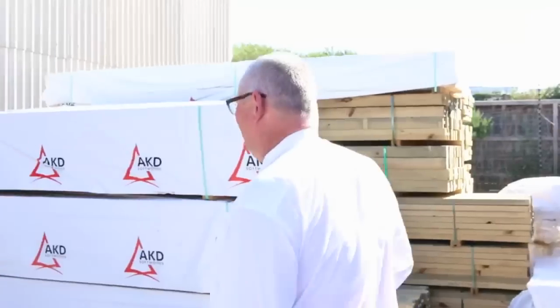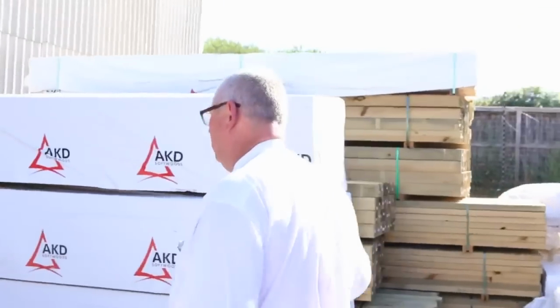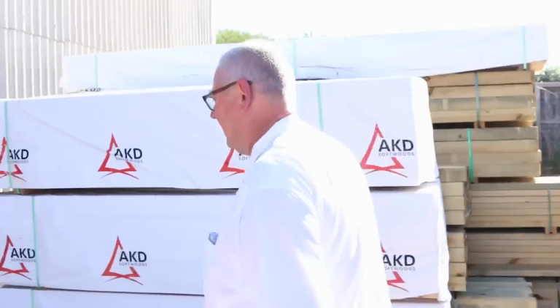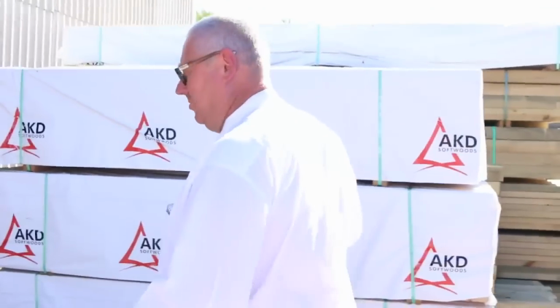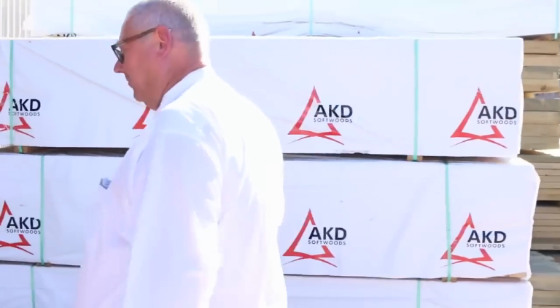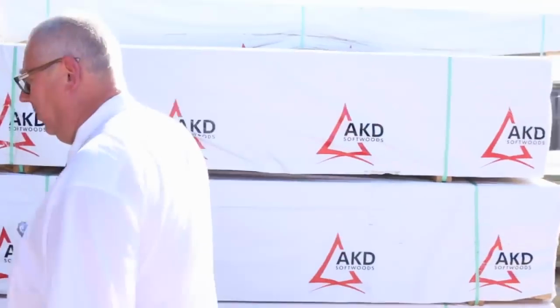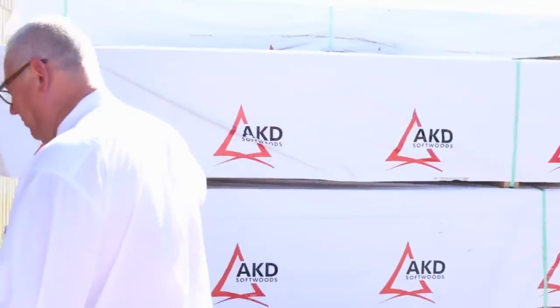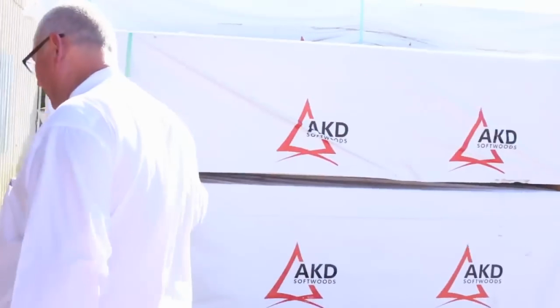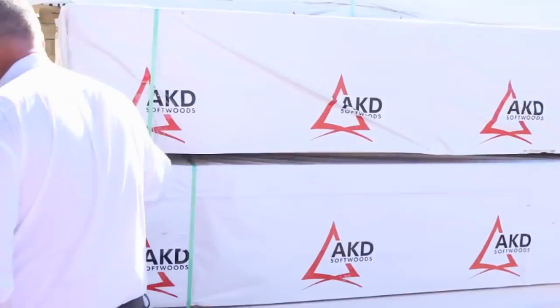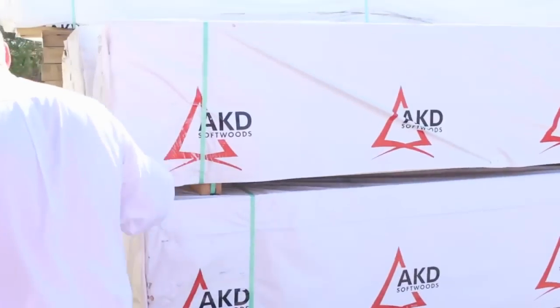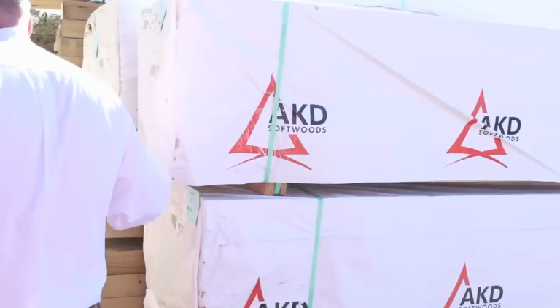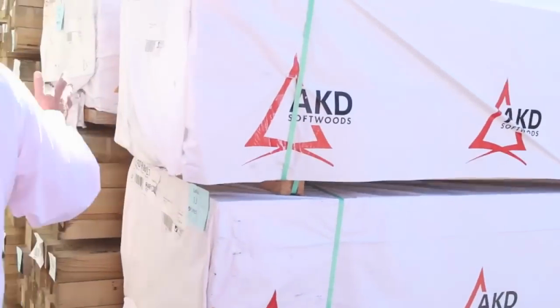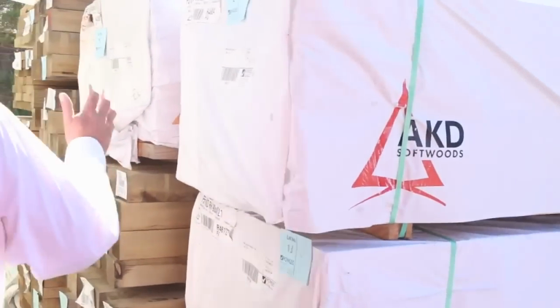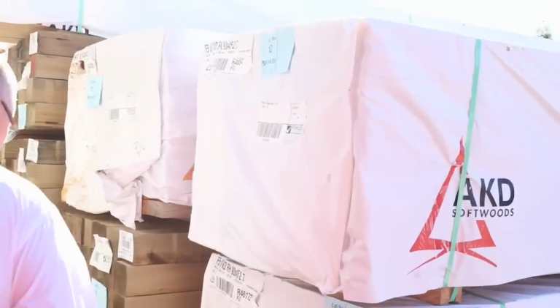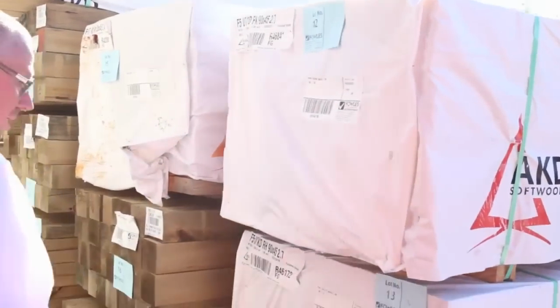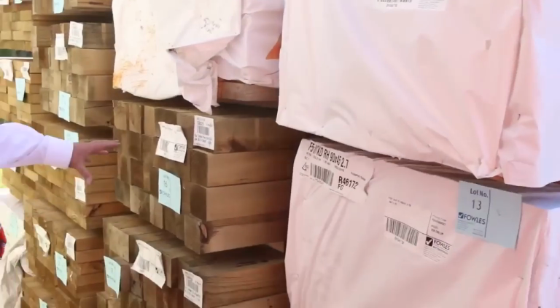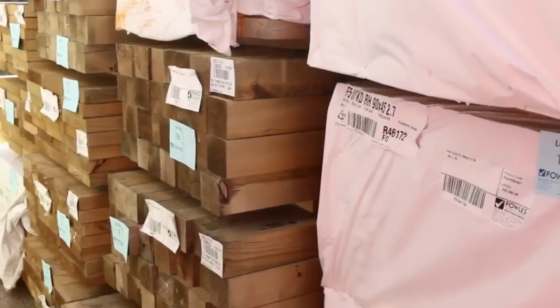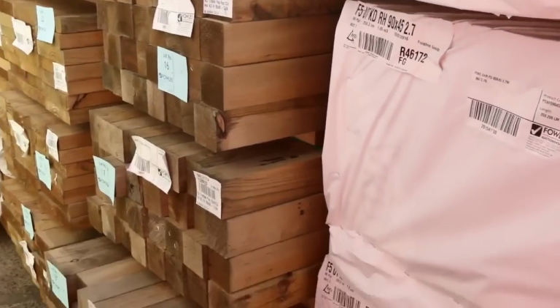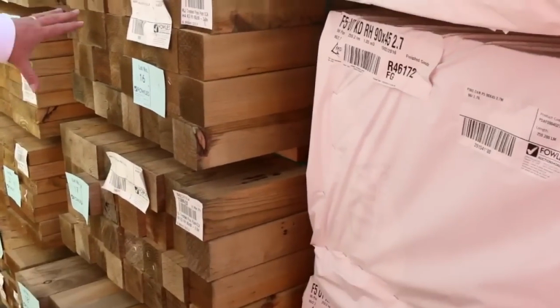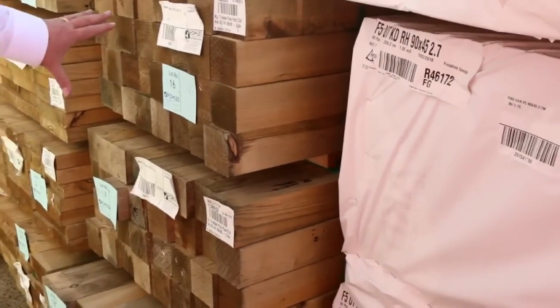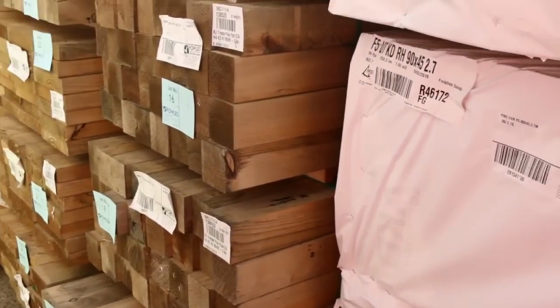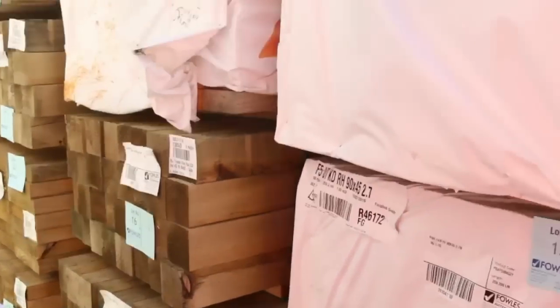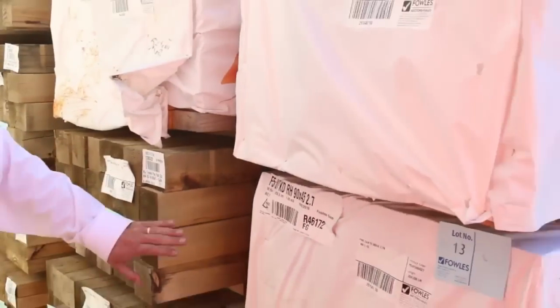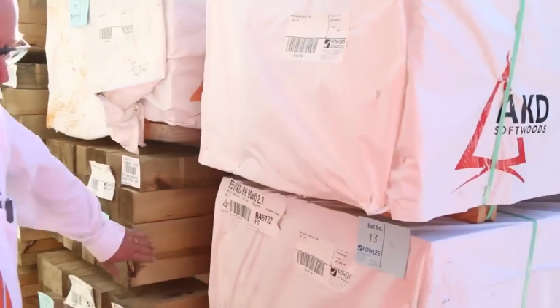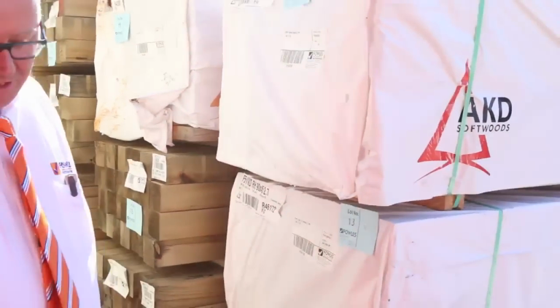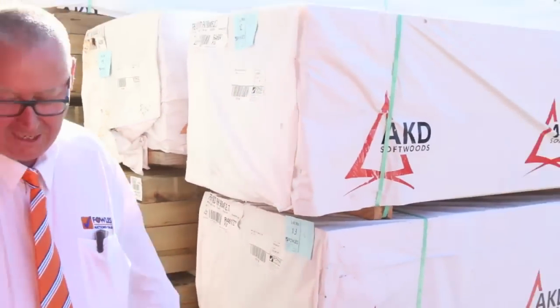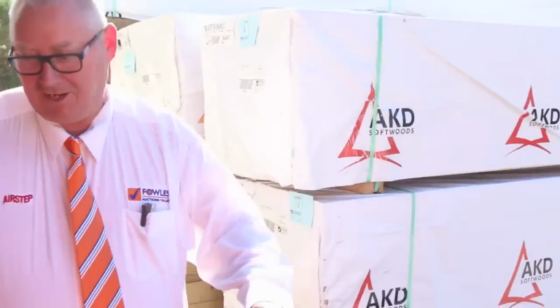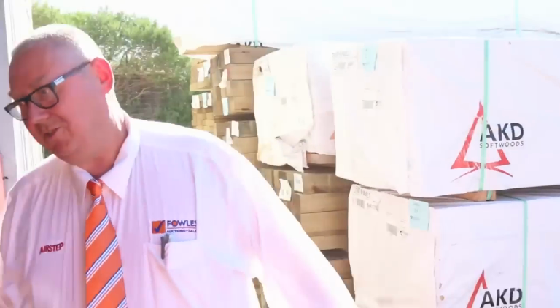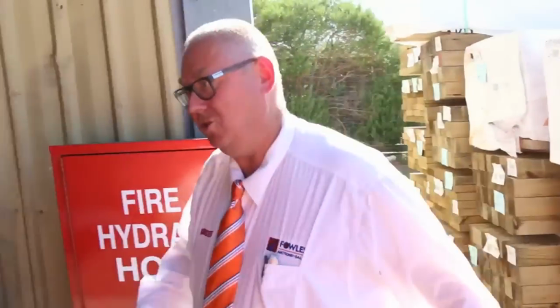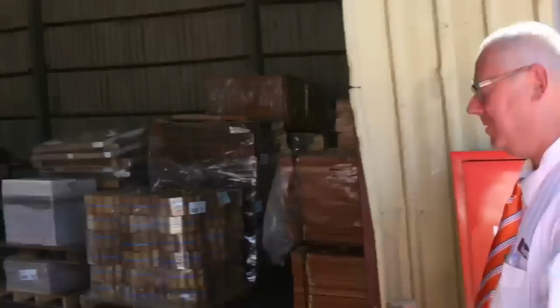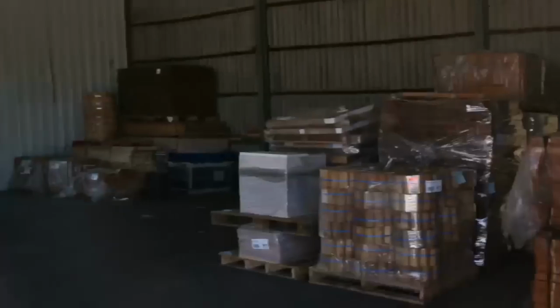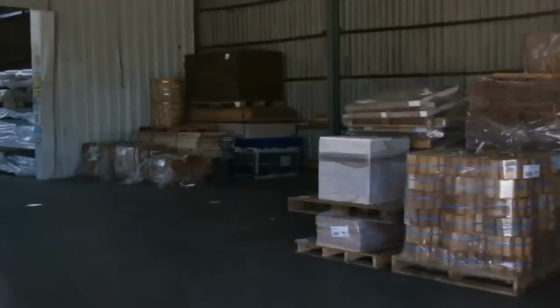Making our way down this way now — some more studs here in the 90x45 2.7s, and in behind some more 90 by 90 treated pine posts. Heaps of treated pine posts in tomorrow's auction — make sure you don't miss out on those because they do not come in all that often.